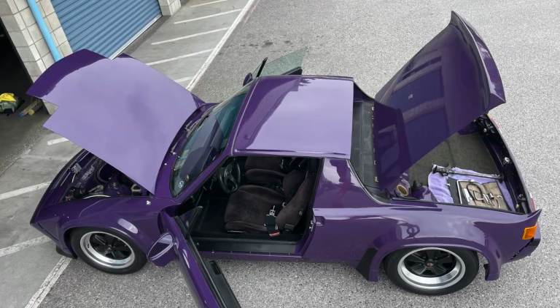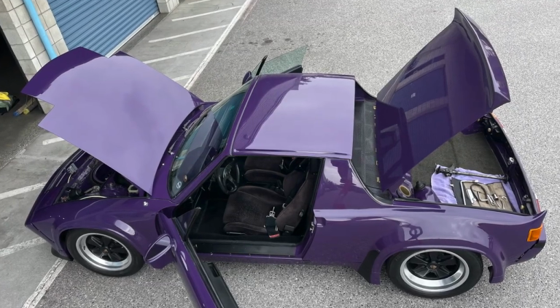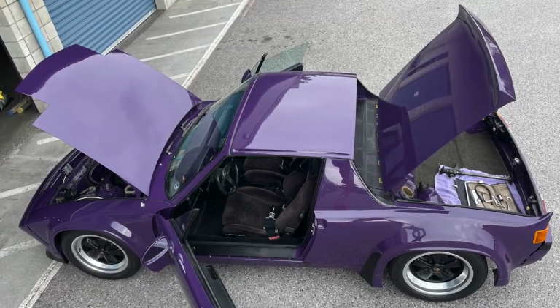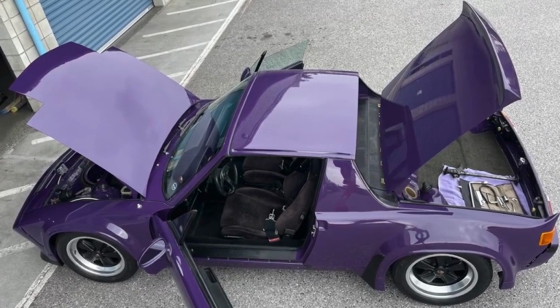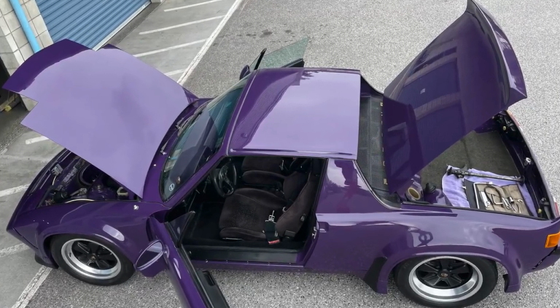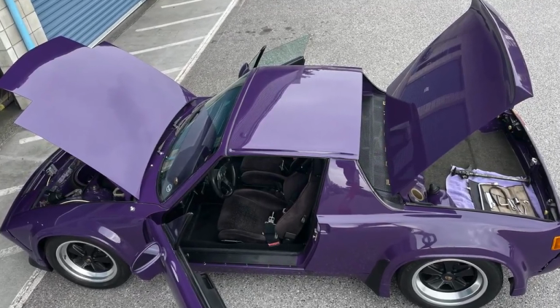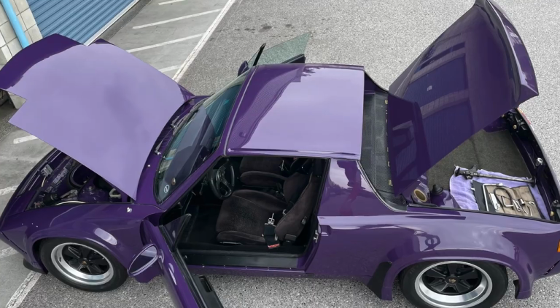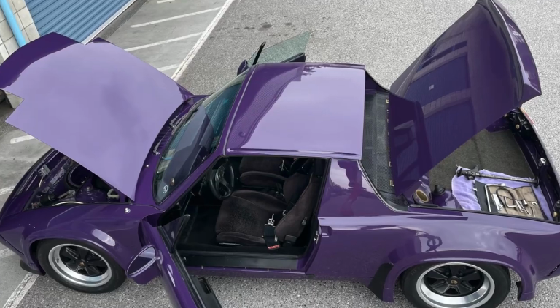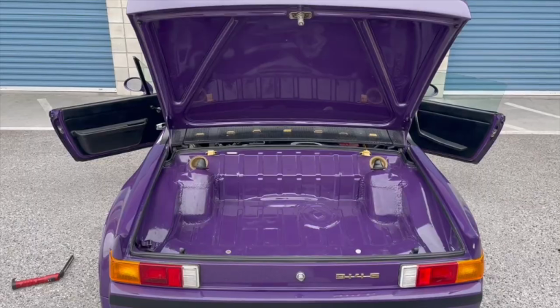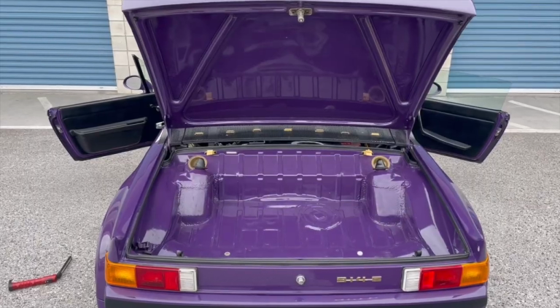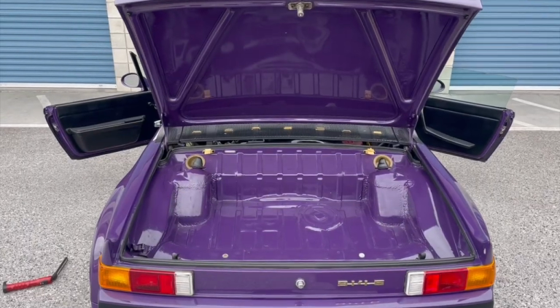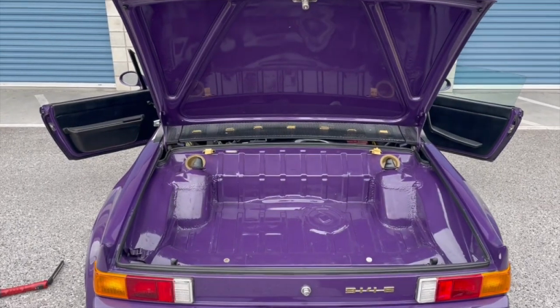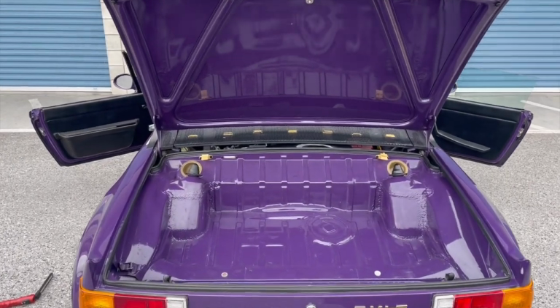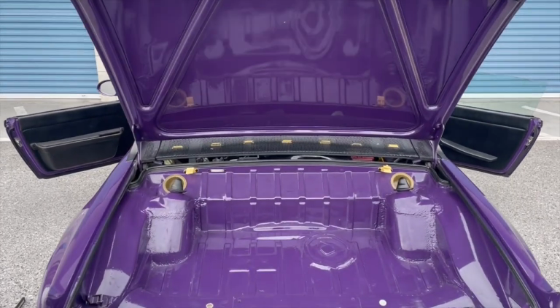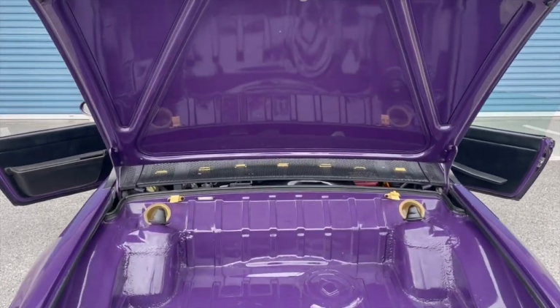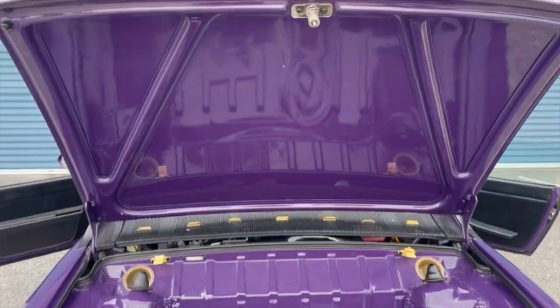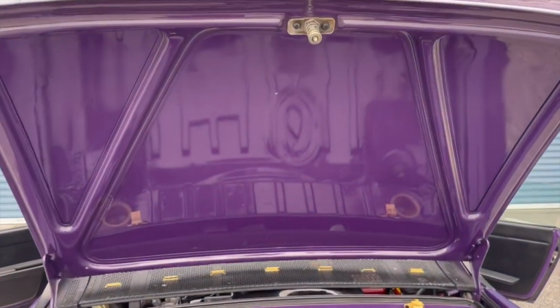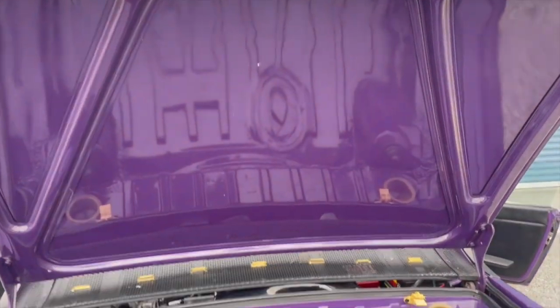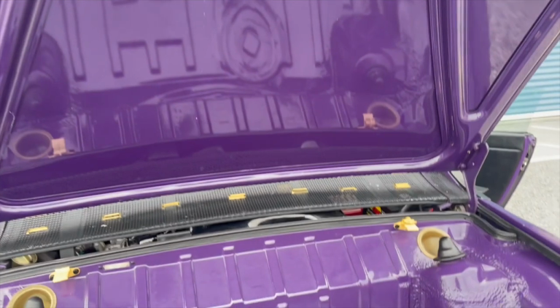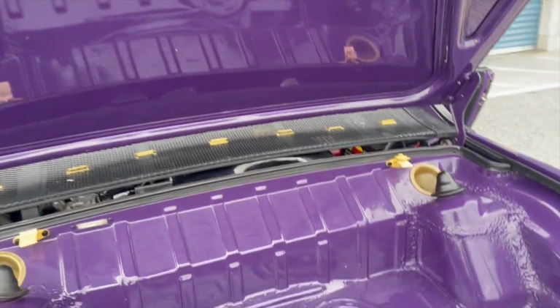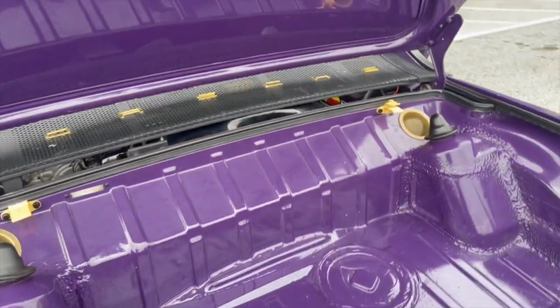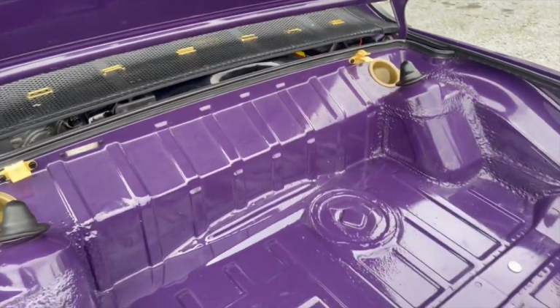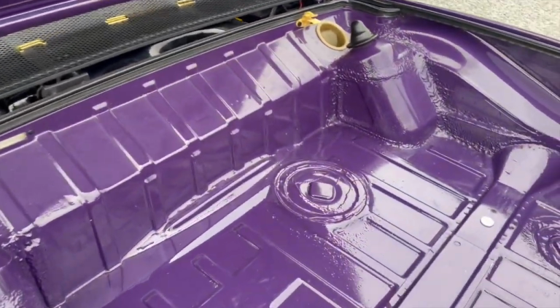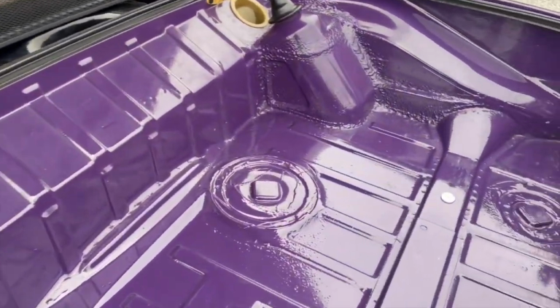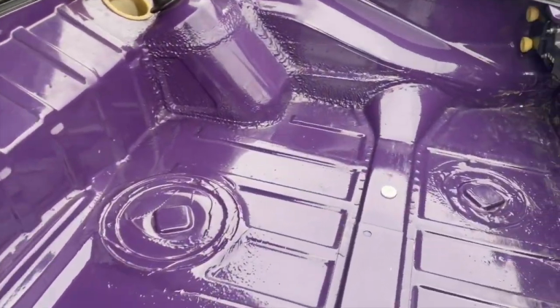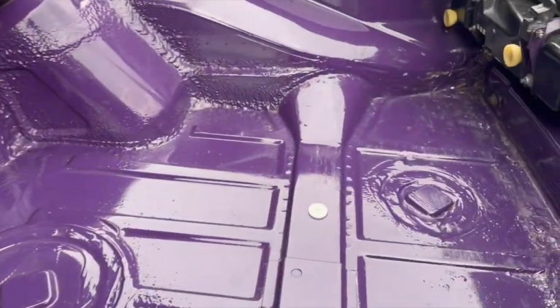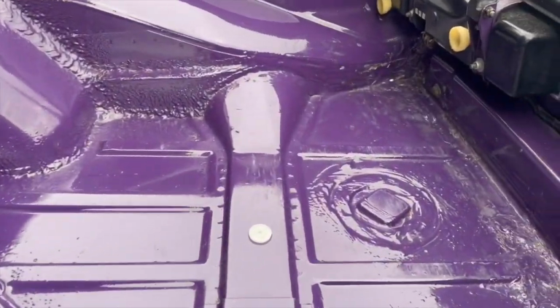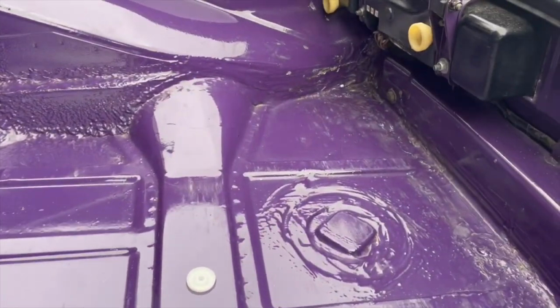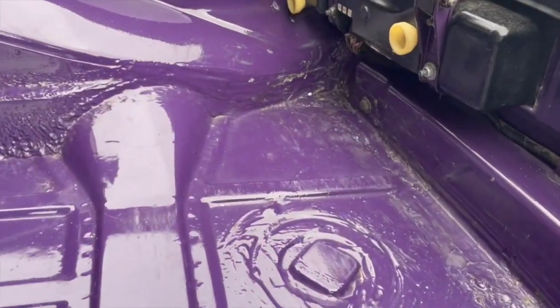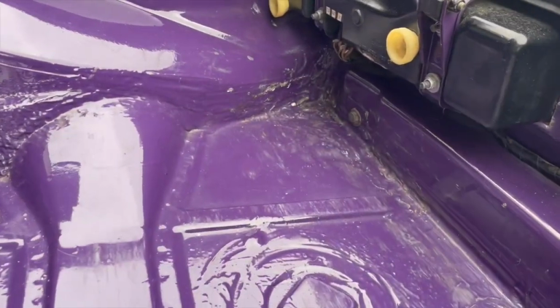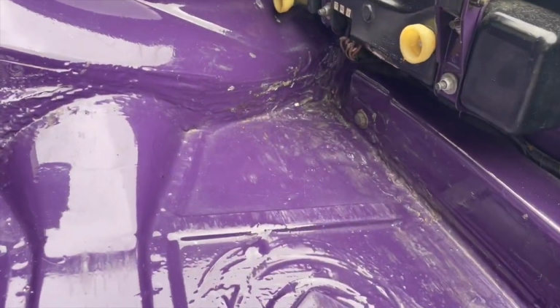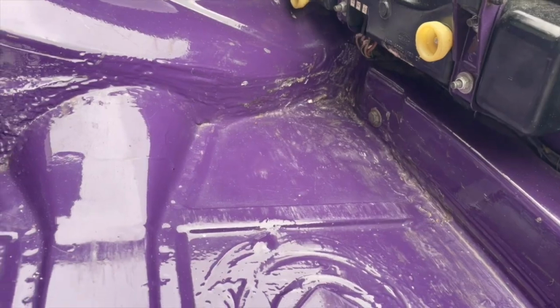Let's open it up and take a look at some other often compromised body areas. In the rear trunk, the outer corners don't show any signs of major repair.